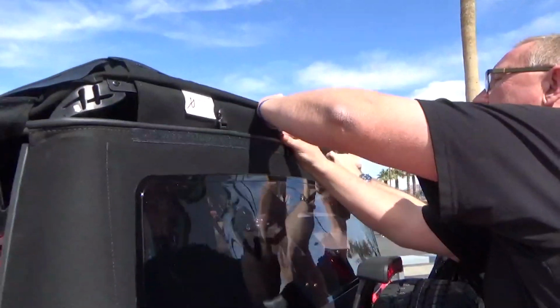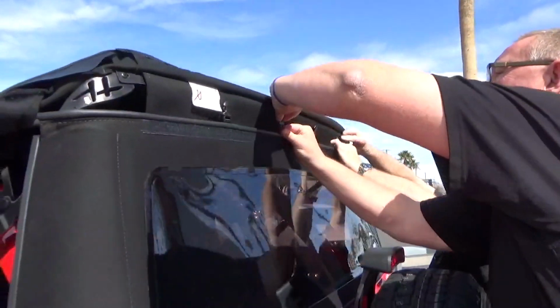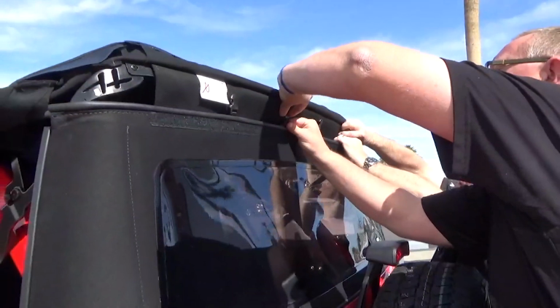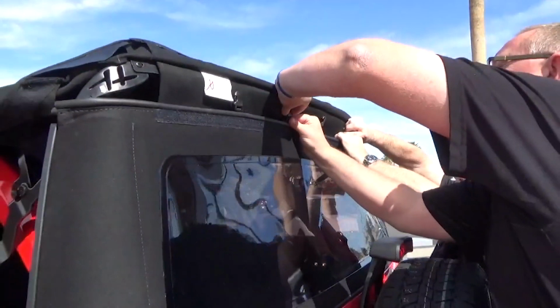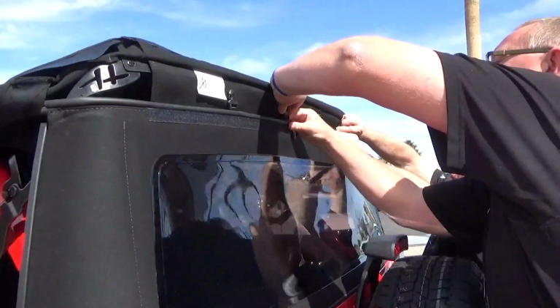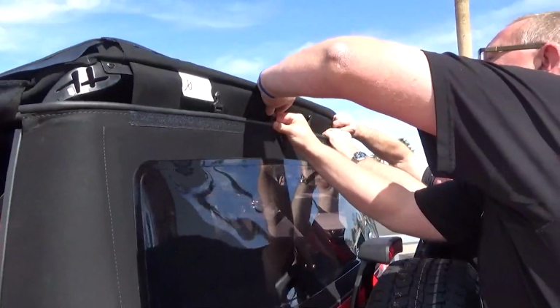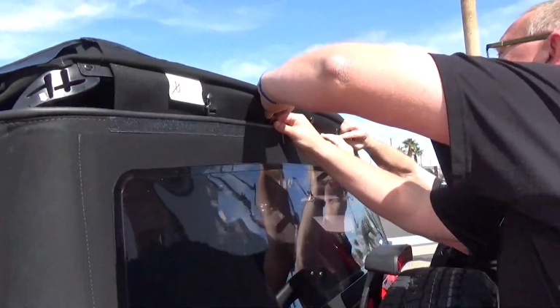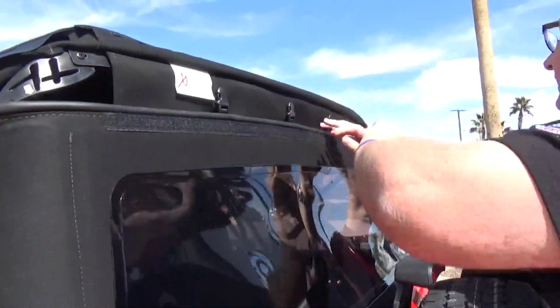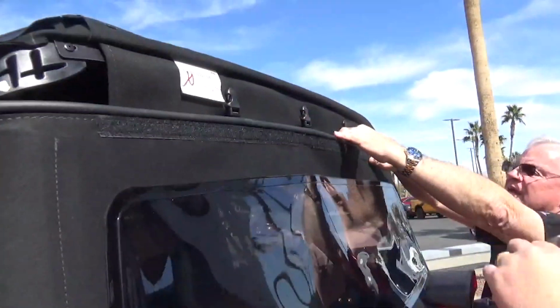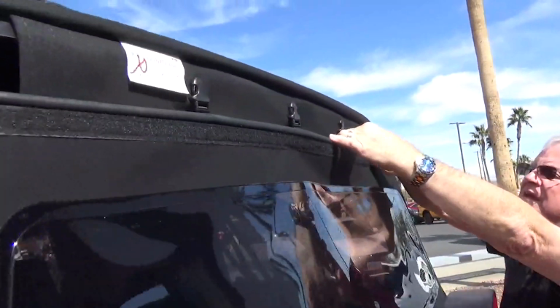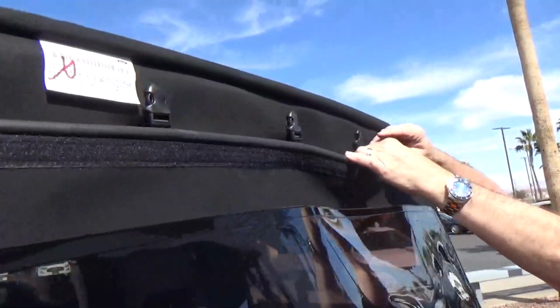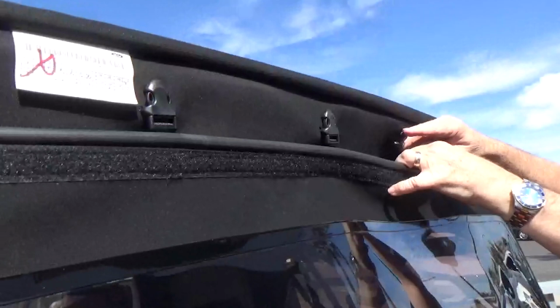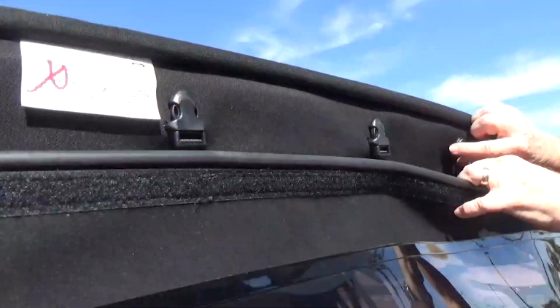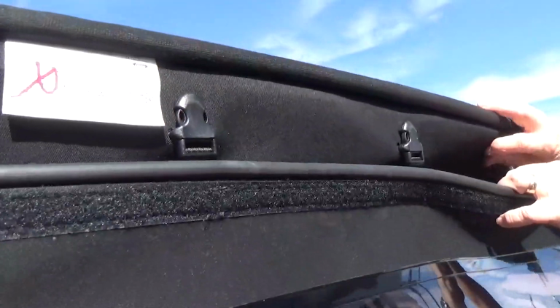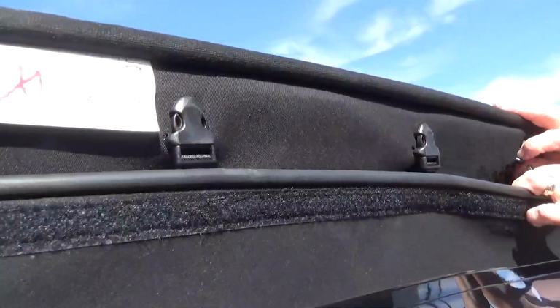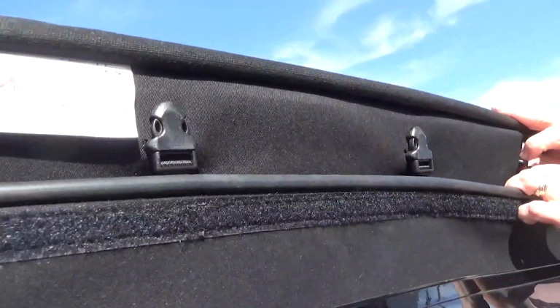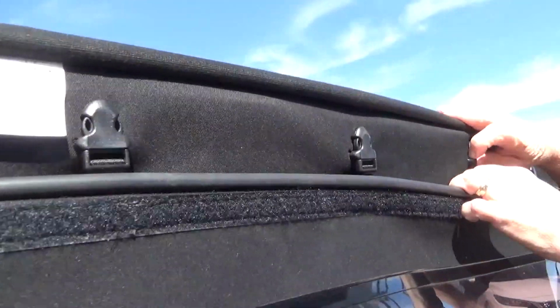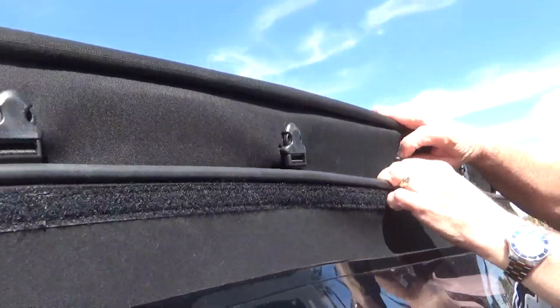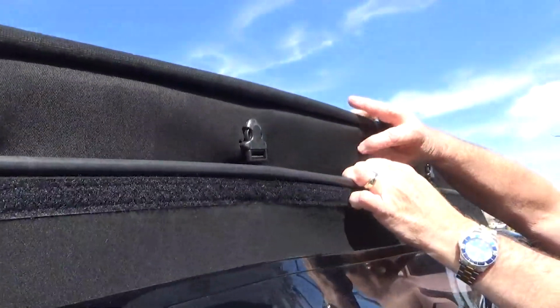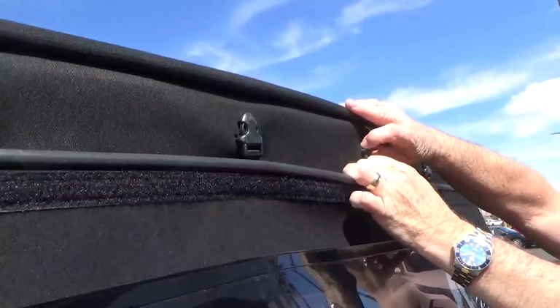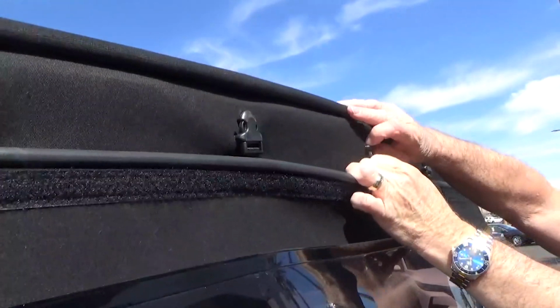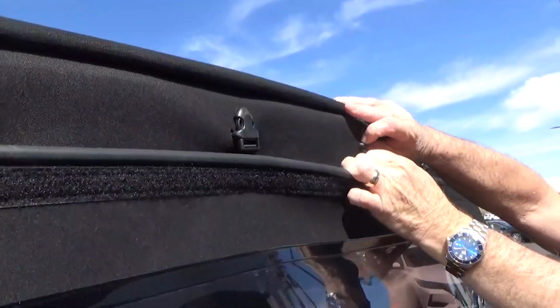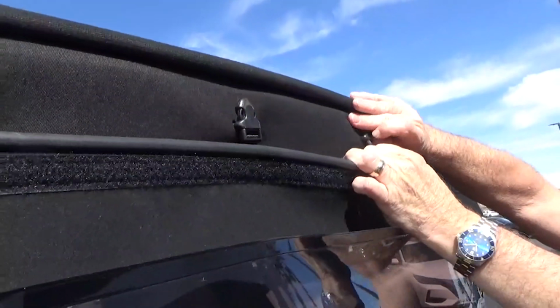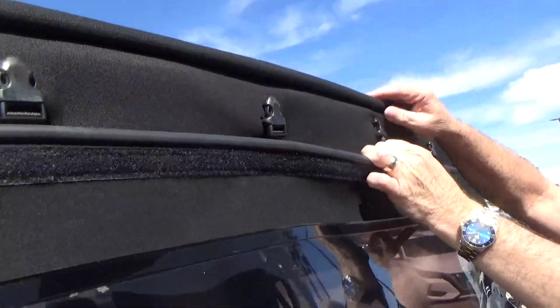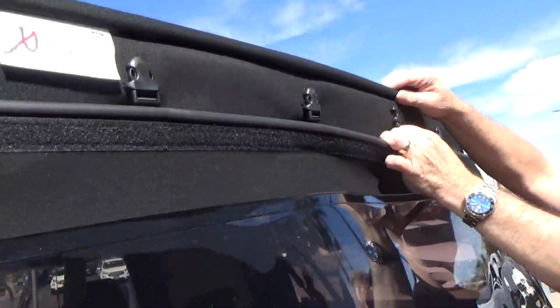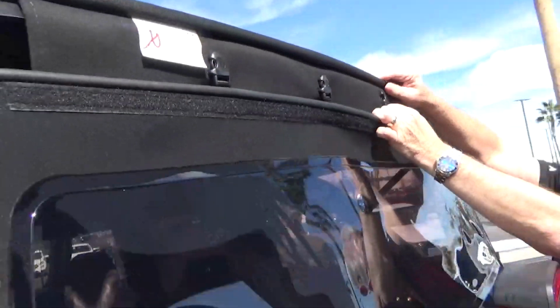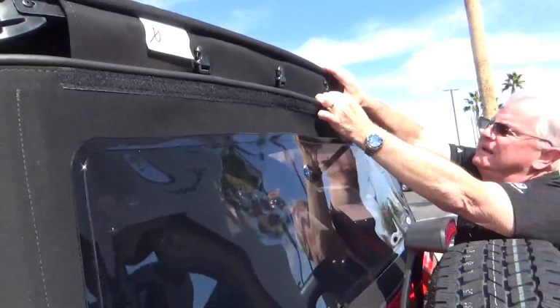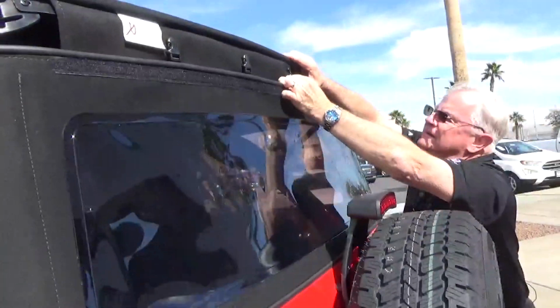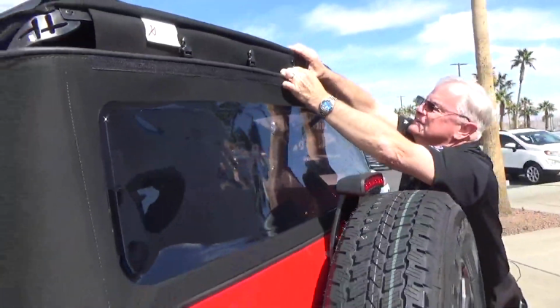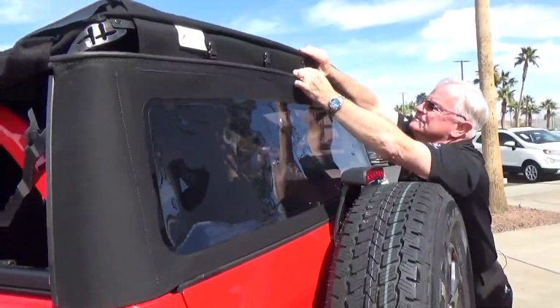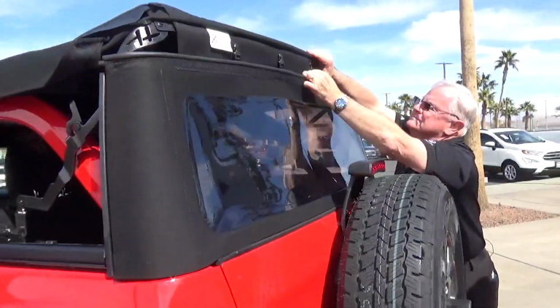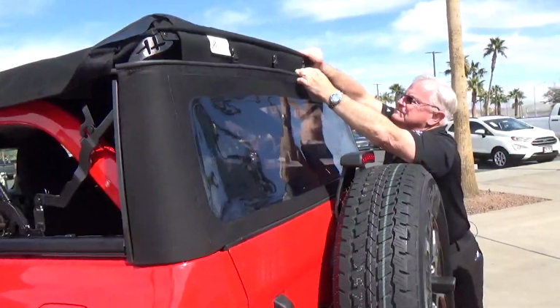Does it help when you're taller? Yeah, I have a way of making it look much harder than it needs to be. It's my style. There you go. Perfect.